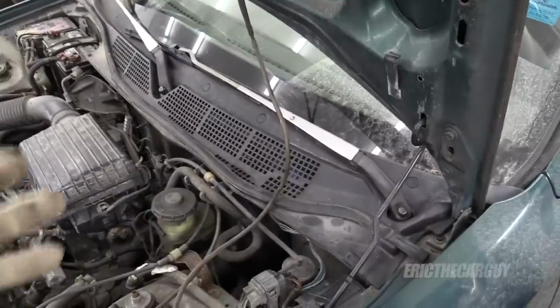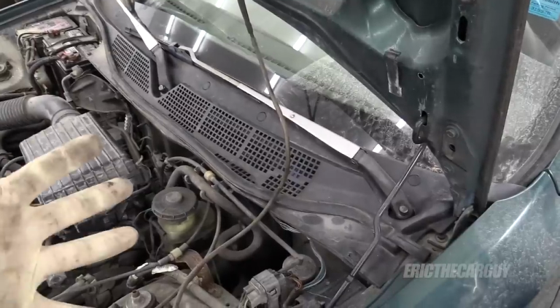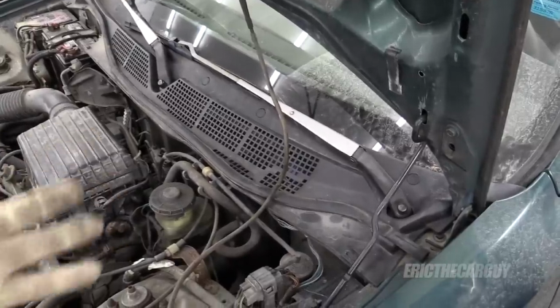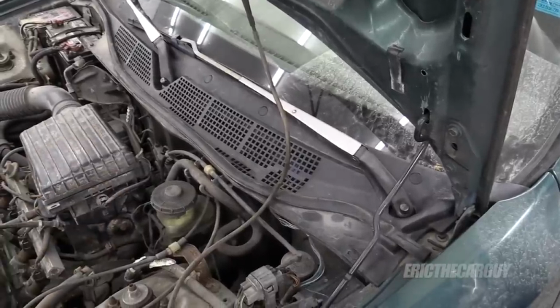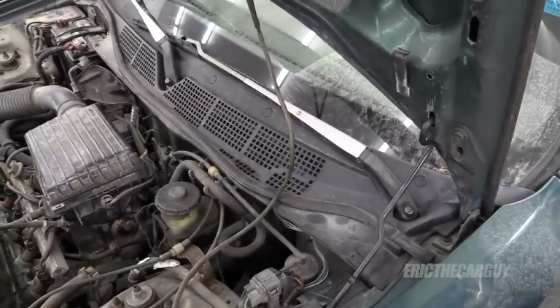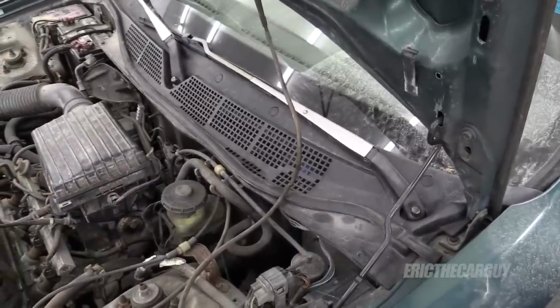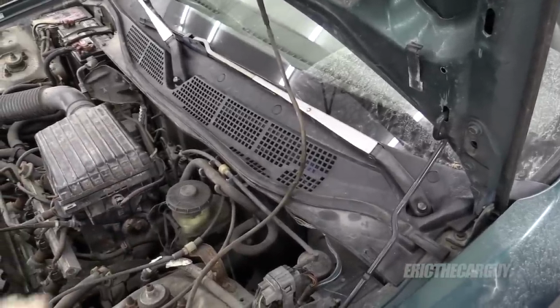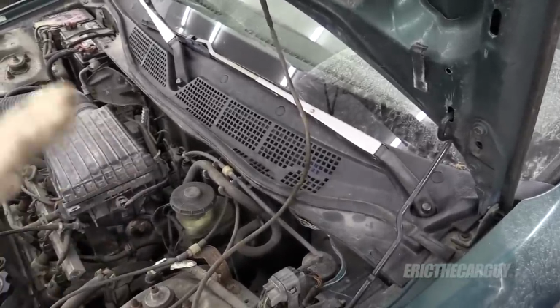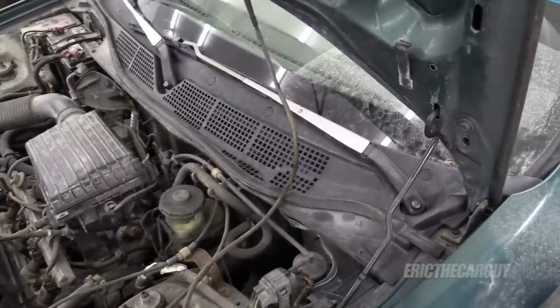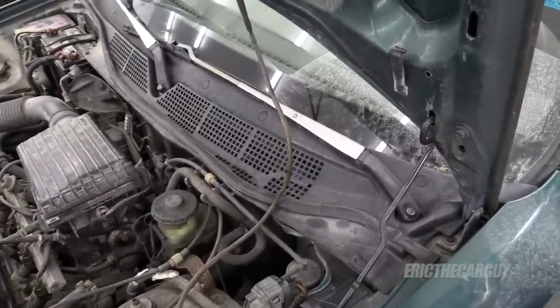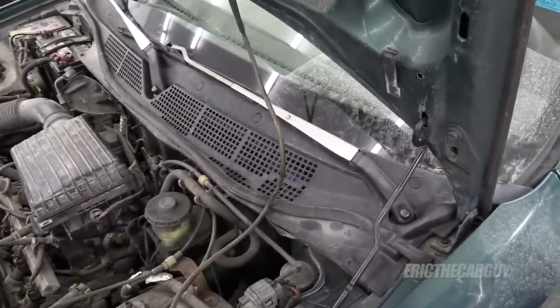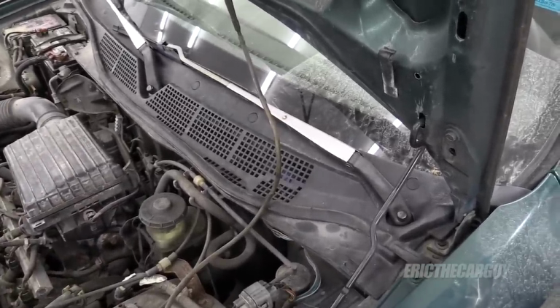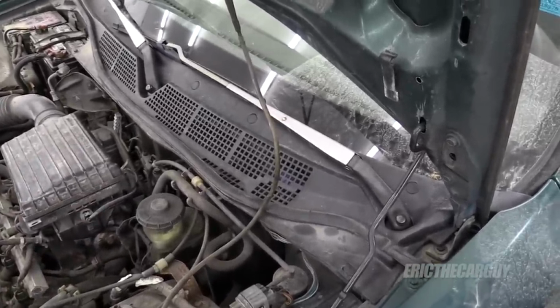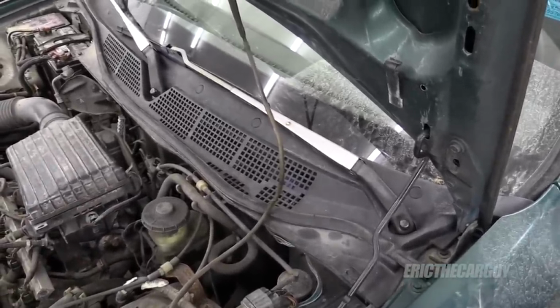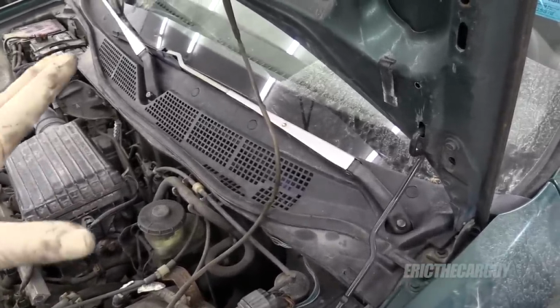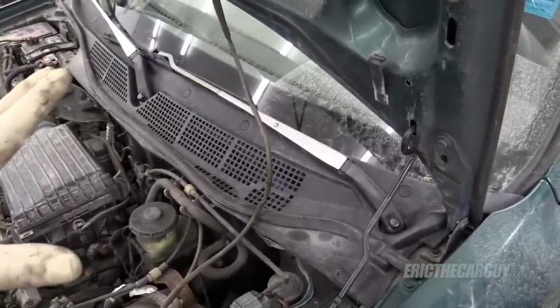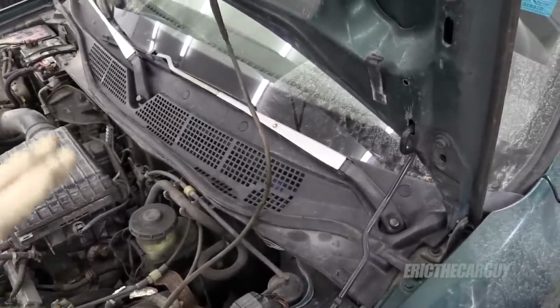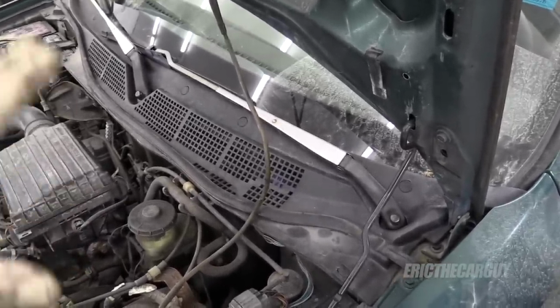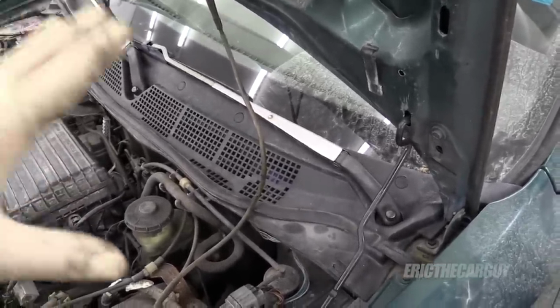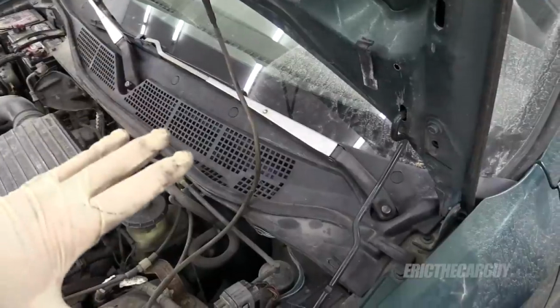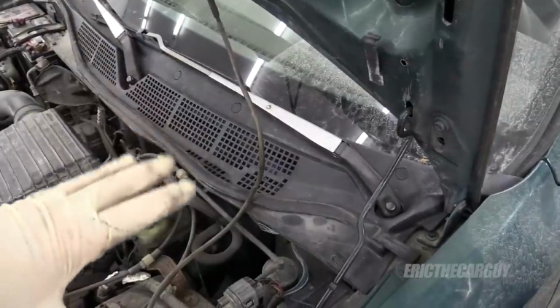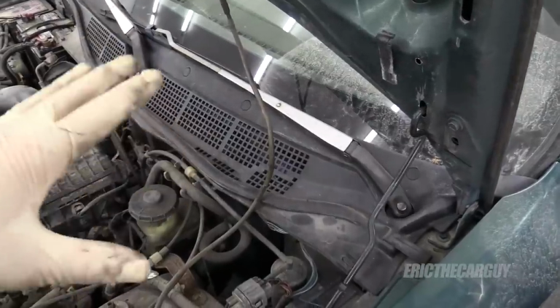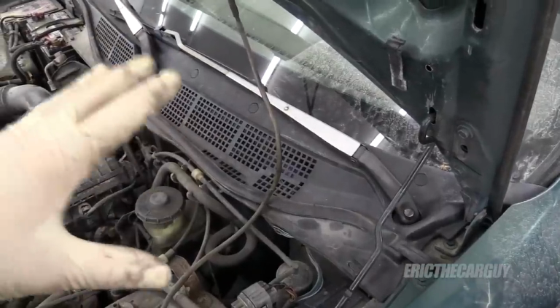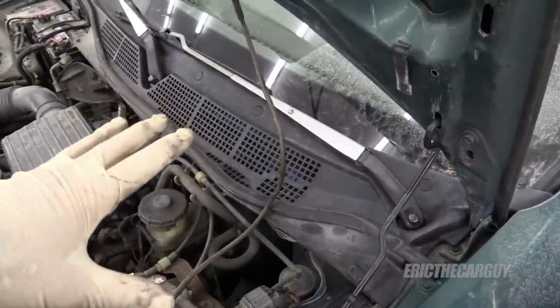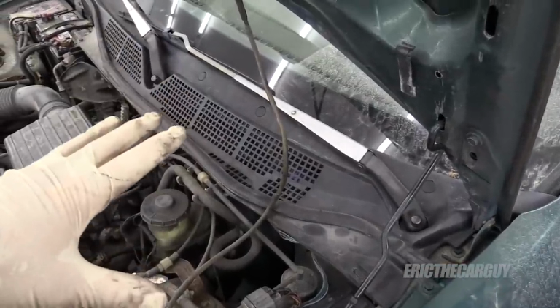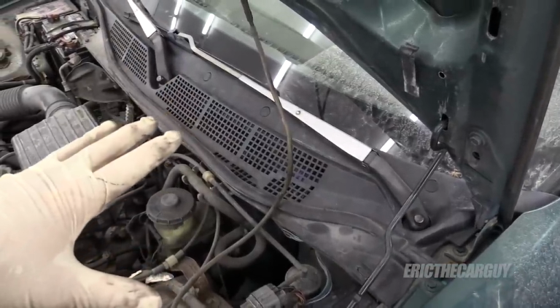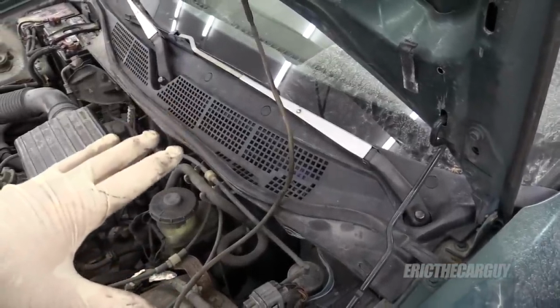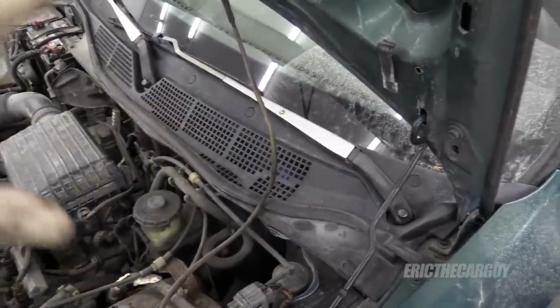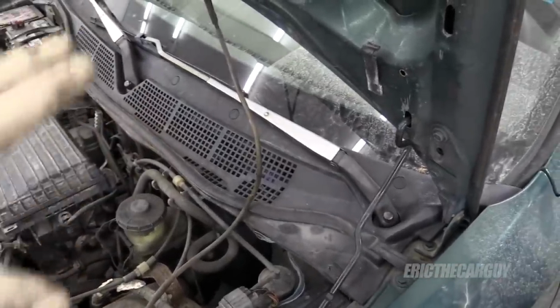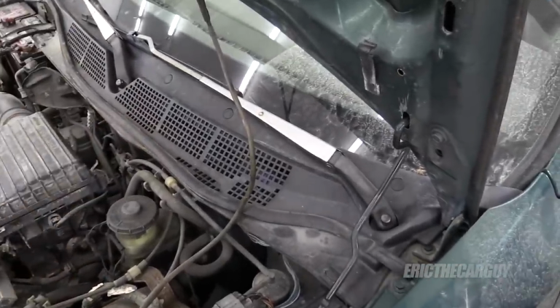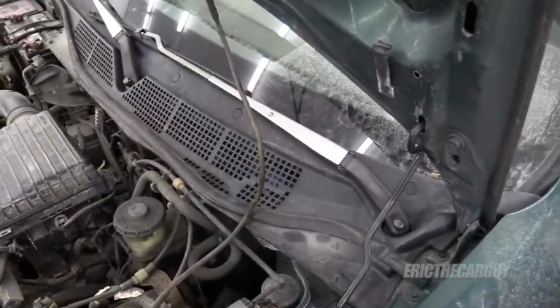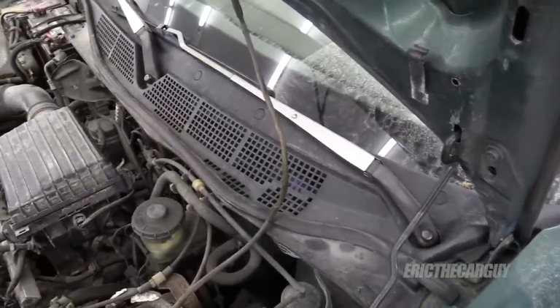This is pretty much the design they use for many, many years. So if you're experiencing these symptoms, this information may not be specific to your vehicle, but it most likely will help you.